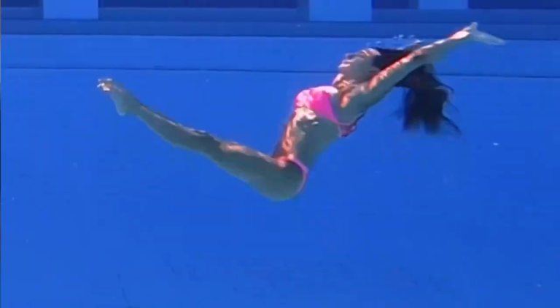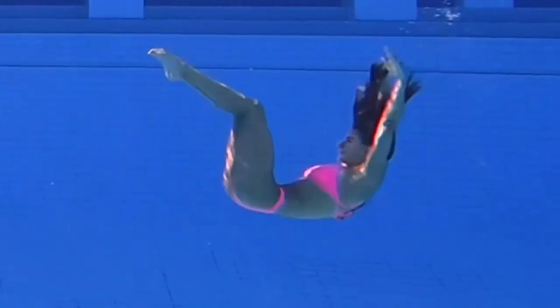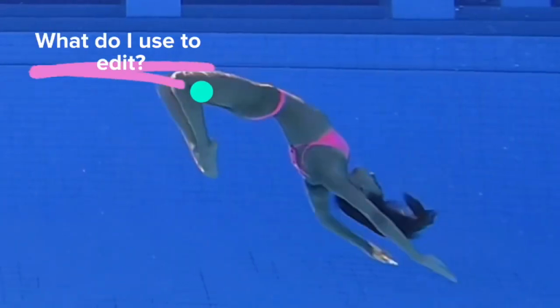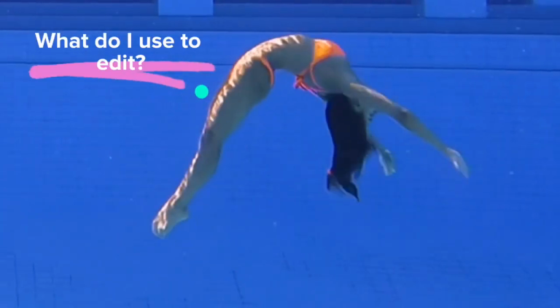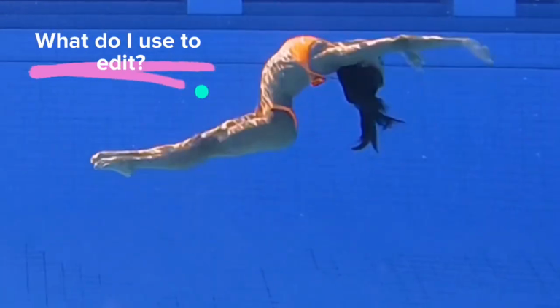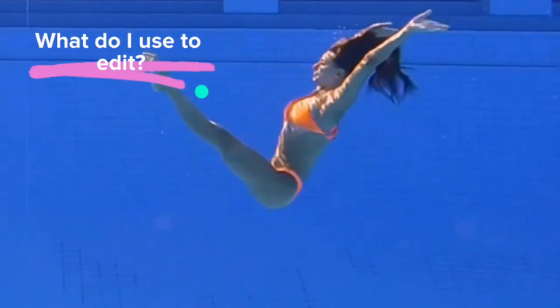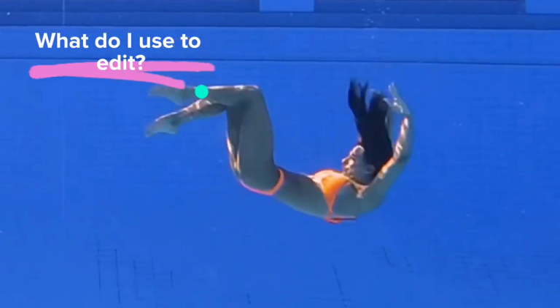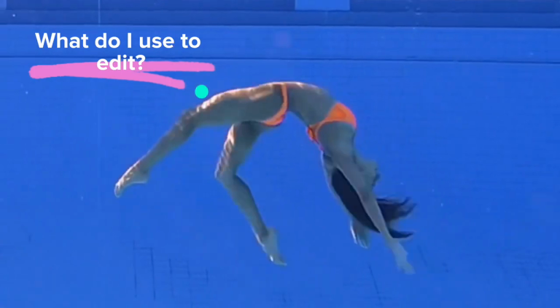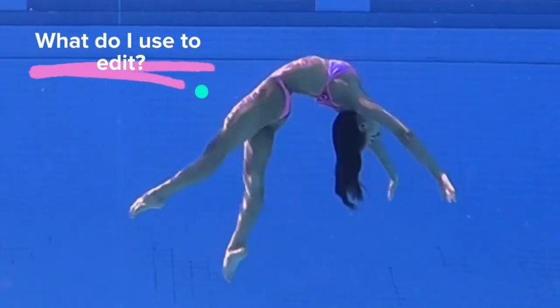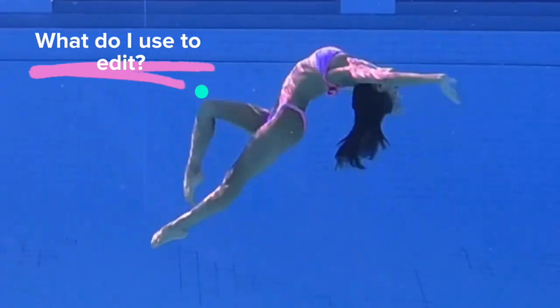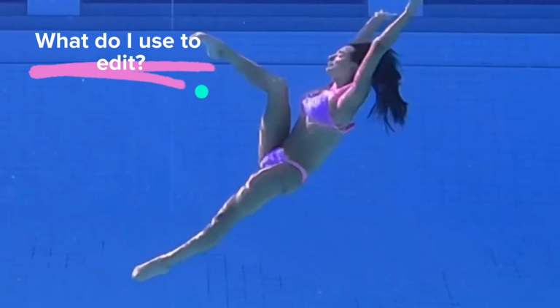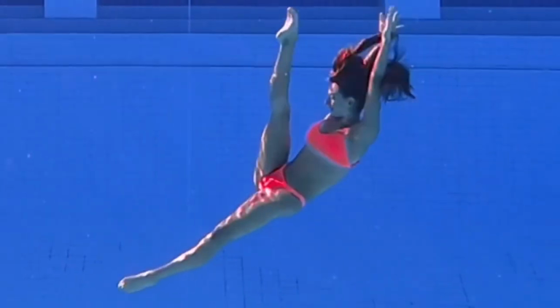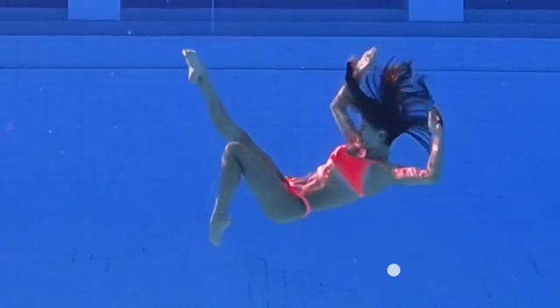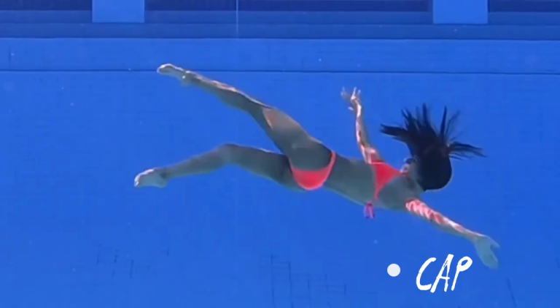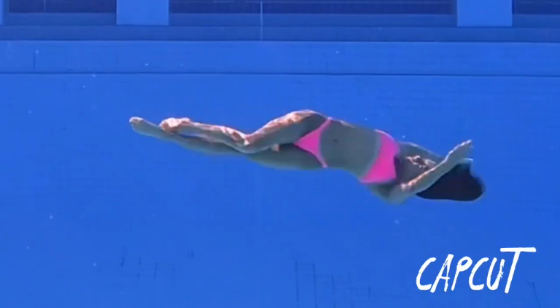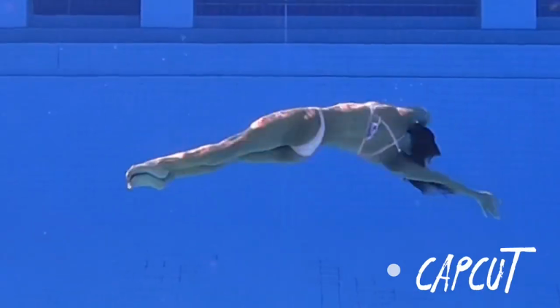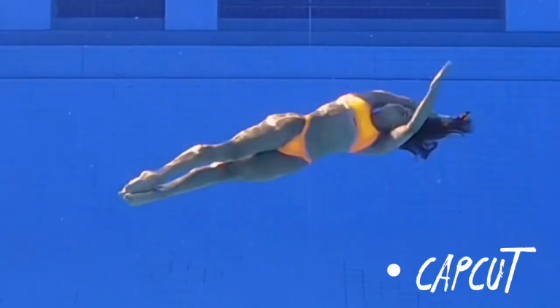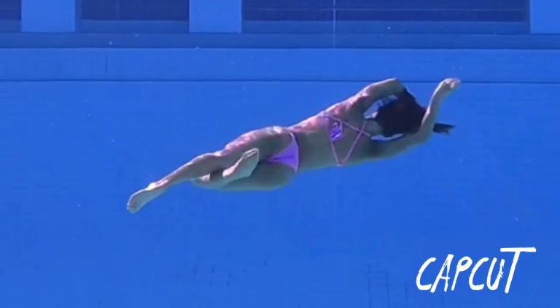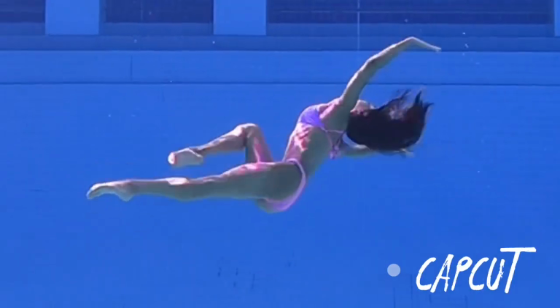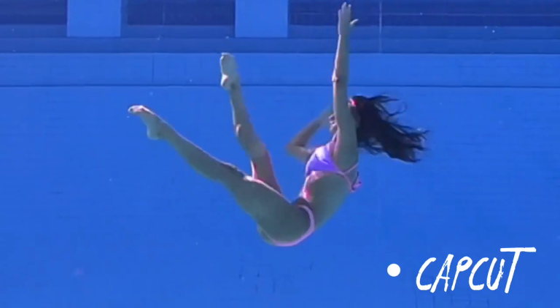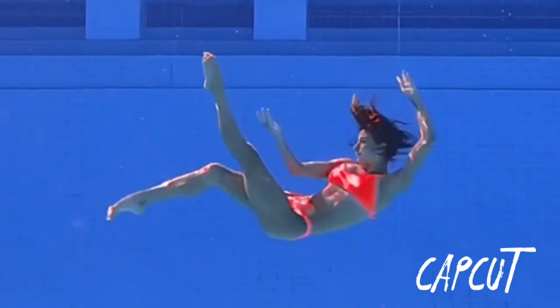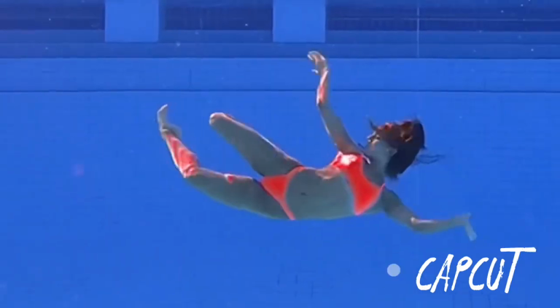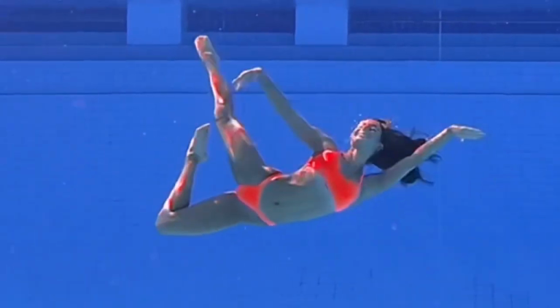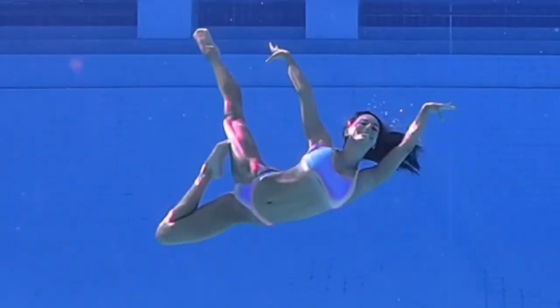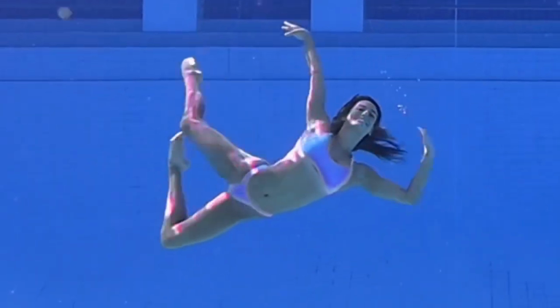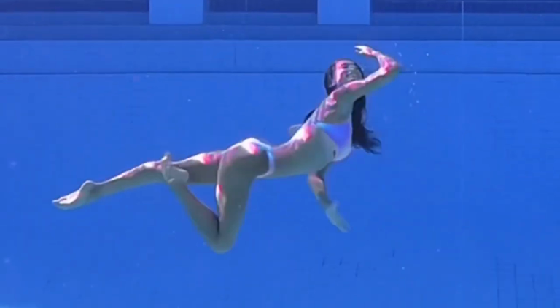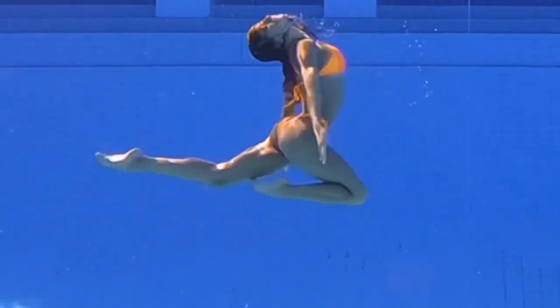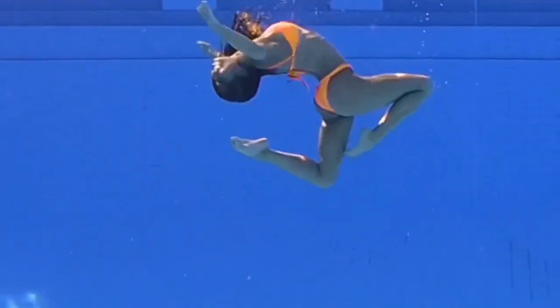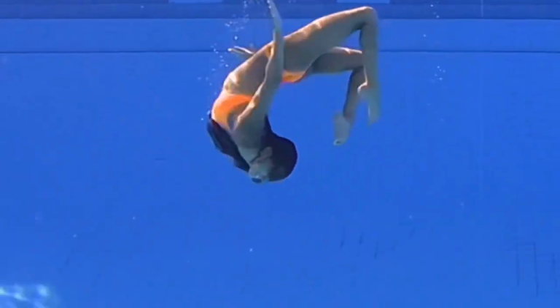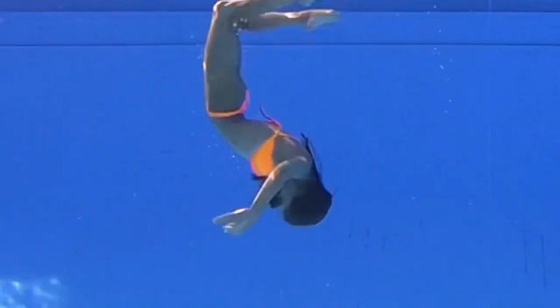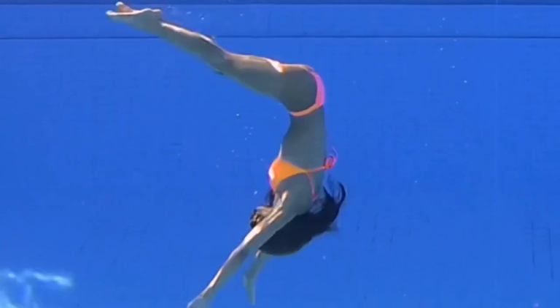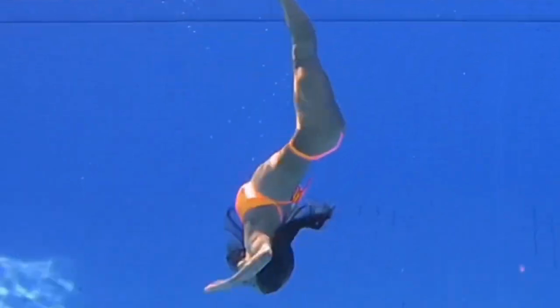I edit all of my videos myself using CapCut. Some videos I like to edit more than others — for example, in this one I changed the color of my swimsuit throughout the video, and I think it gave it a really cool effect.